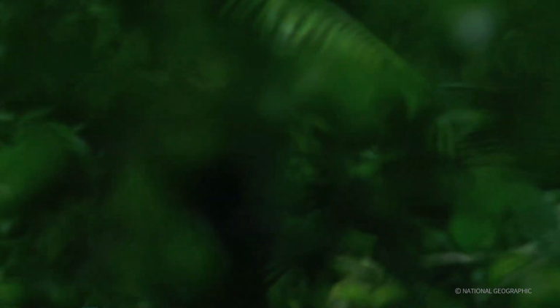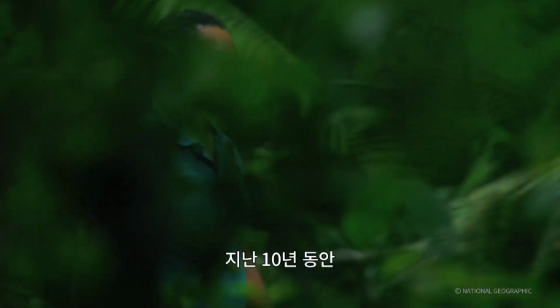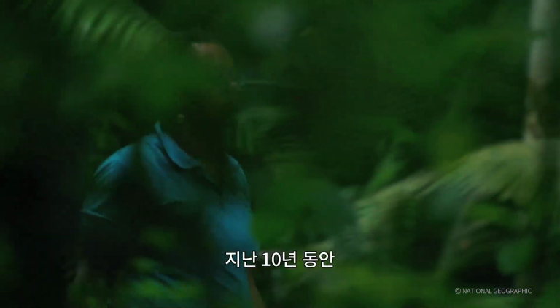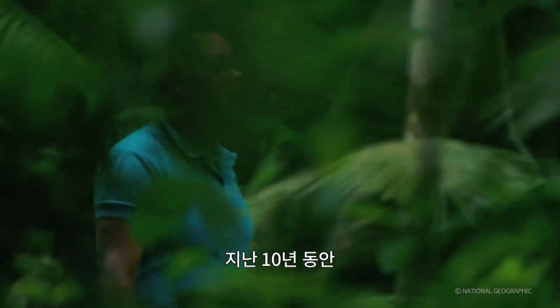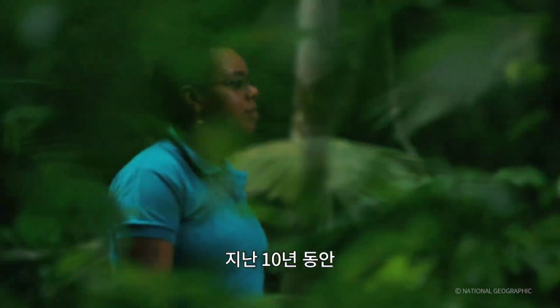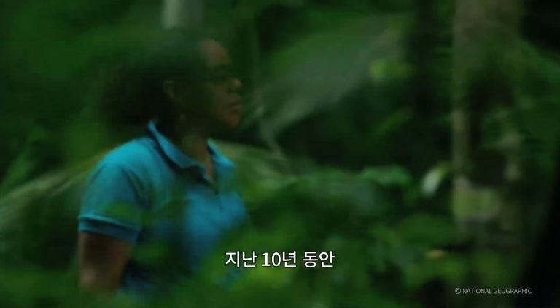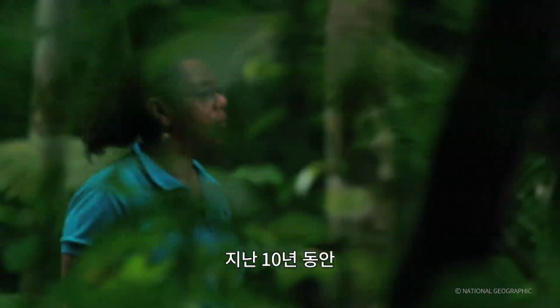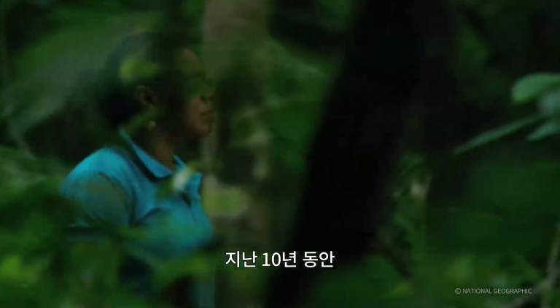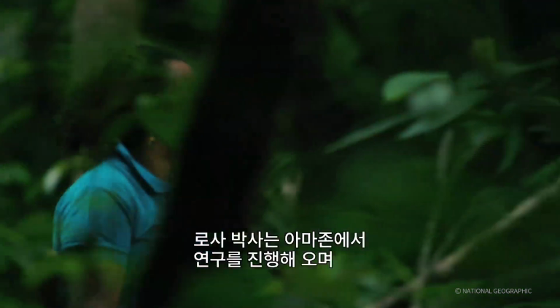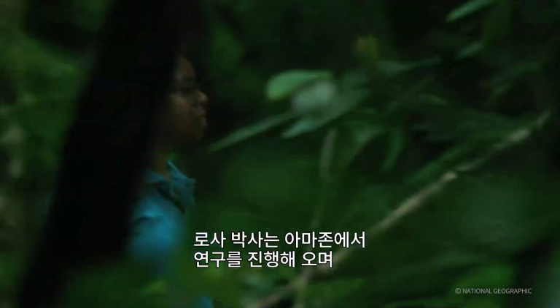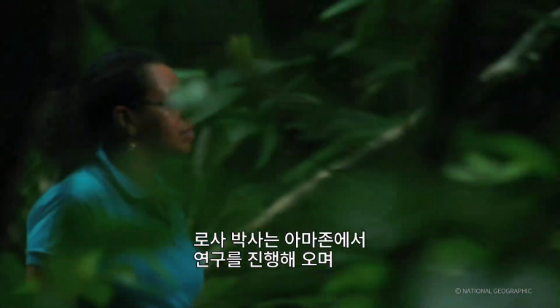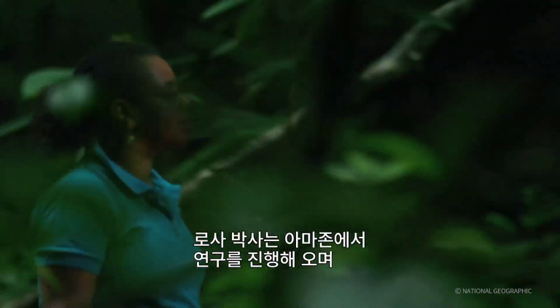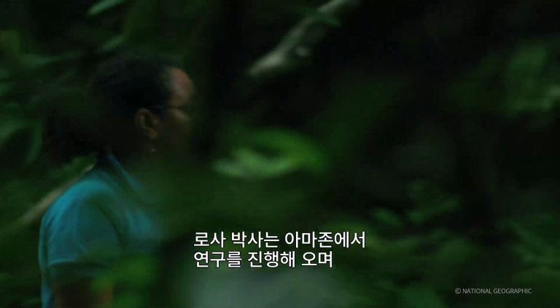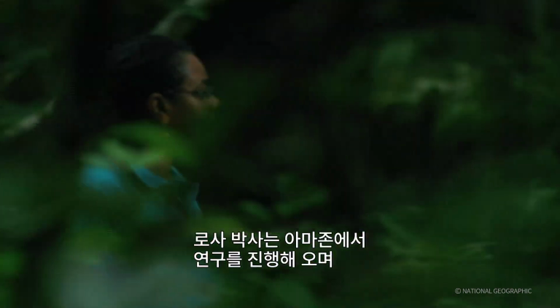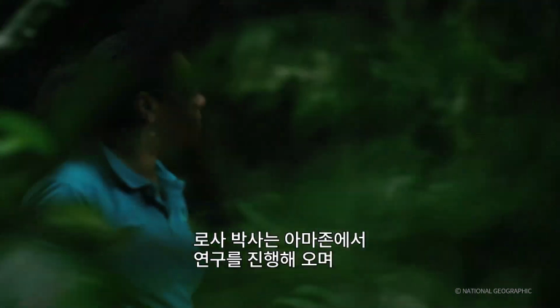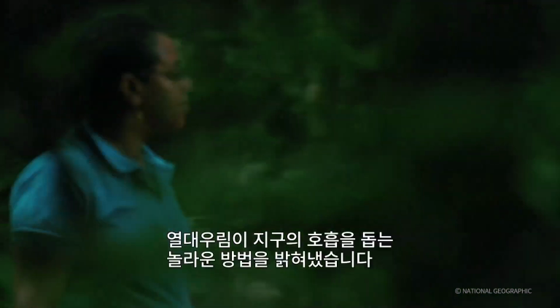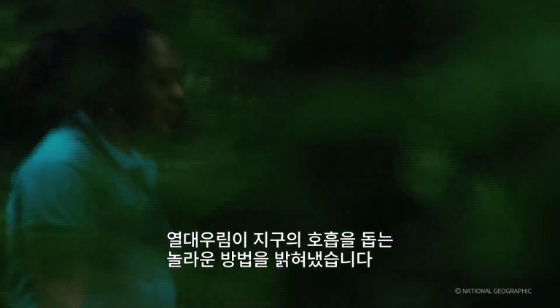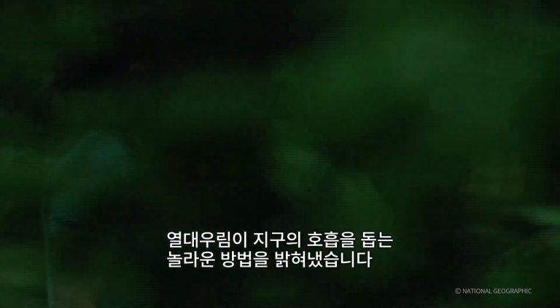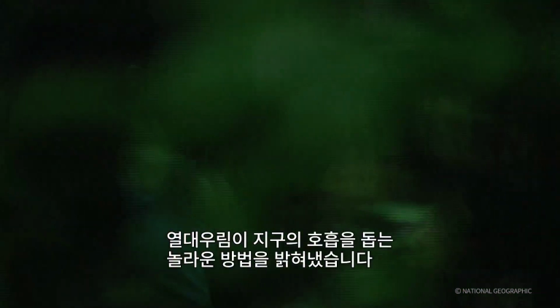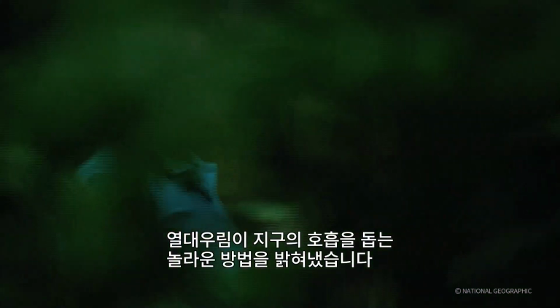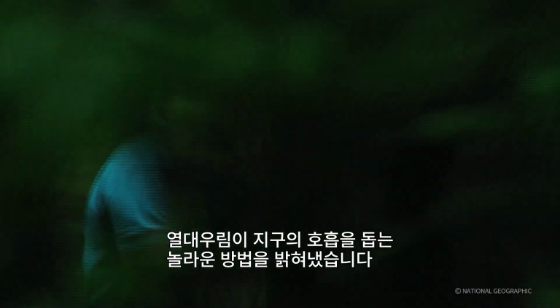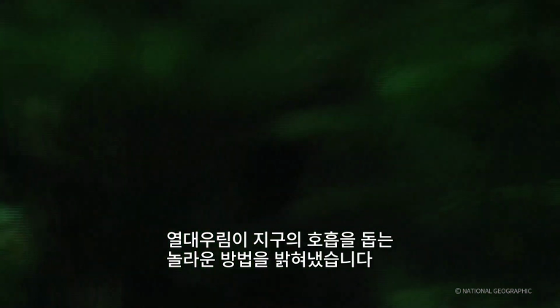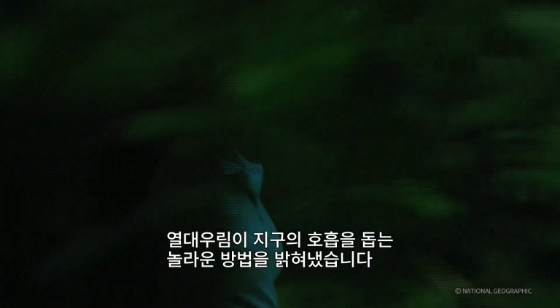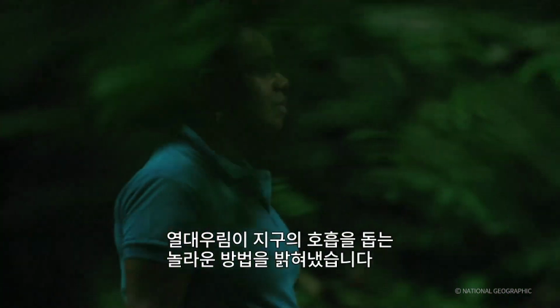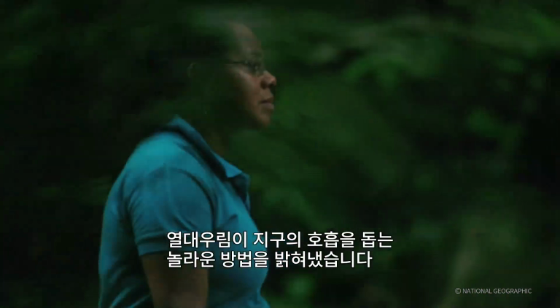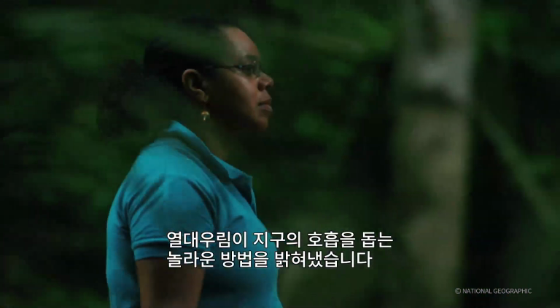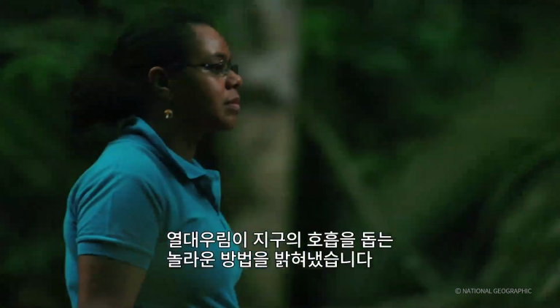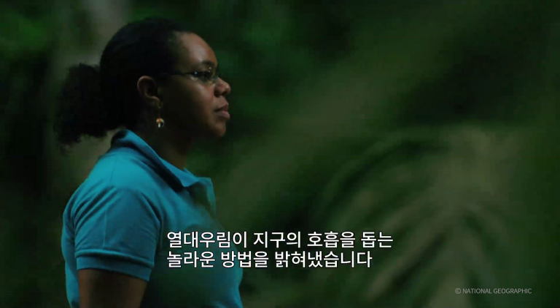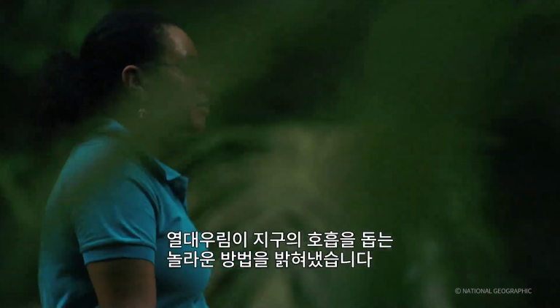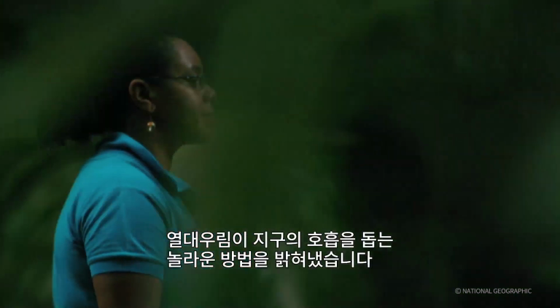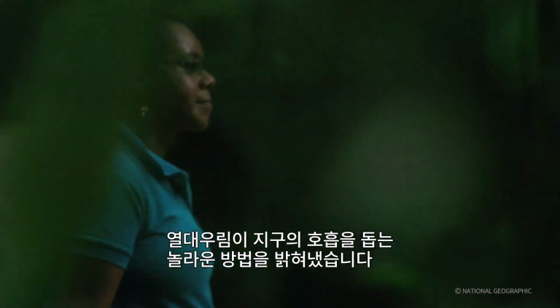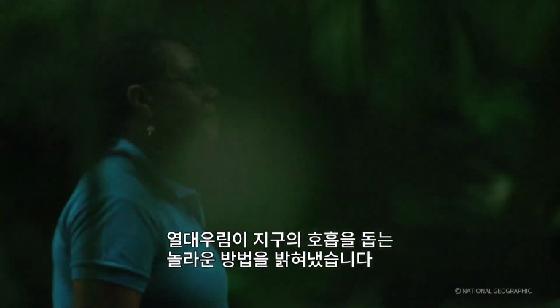For the last 10 years, Rosa has been working in the Amazon, uncovering the surprising way the rainforest helps the whole planet breathe.